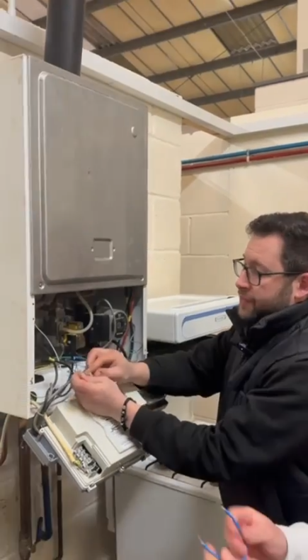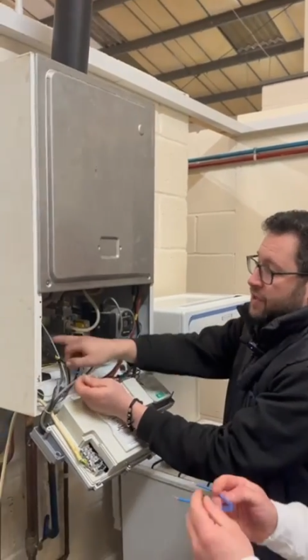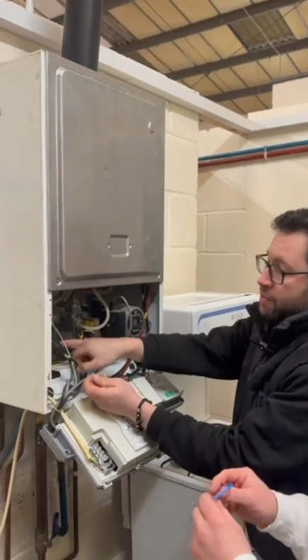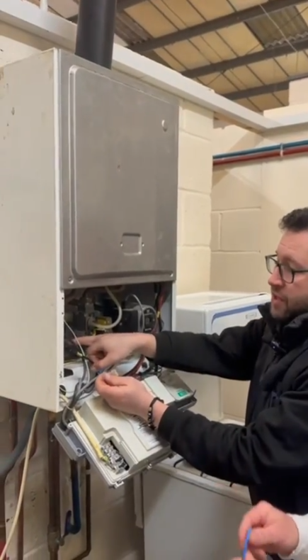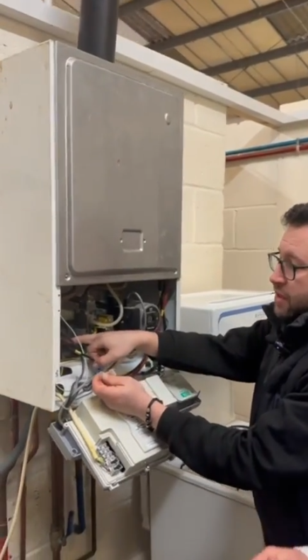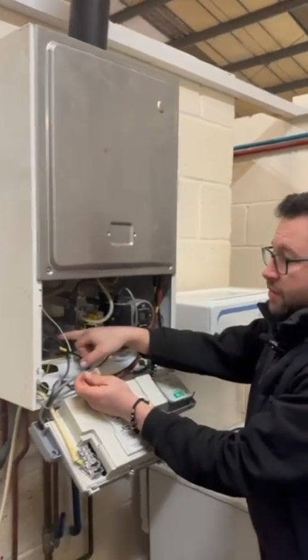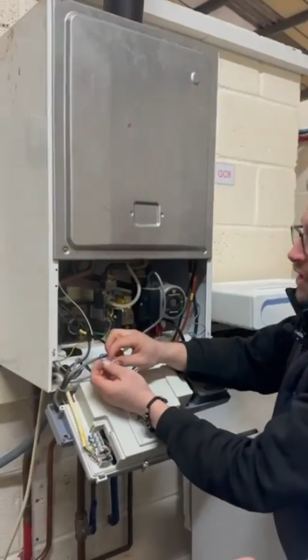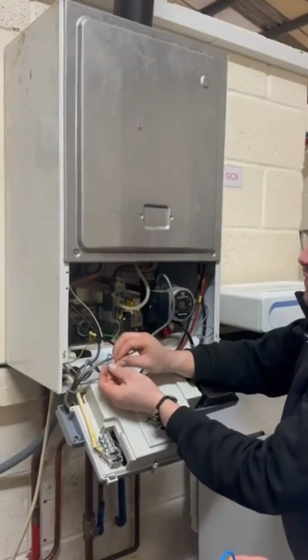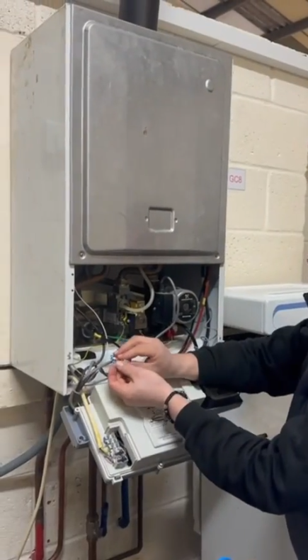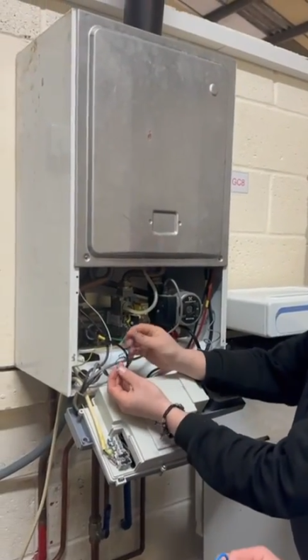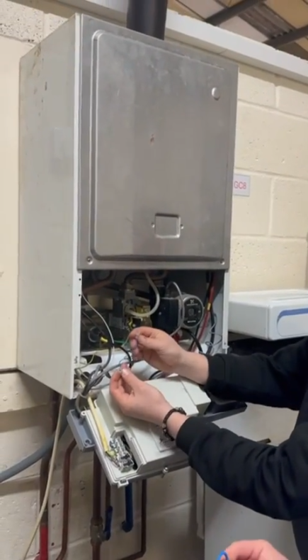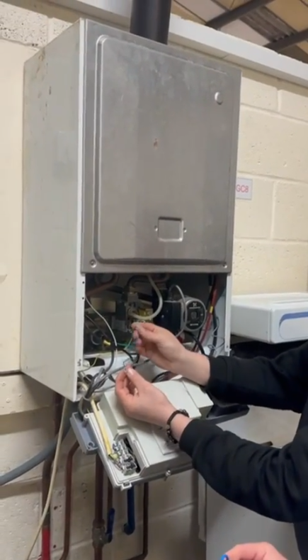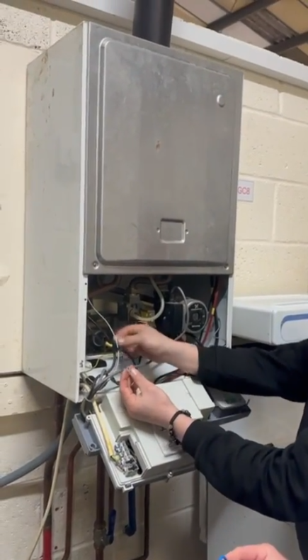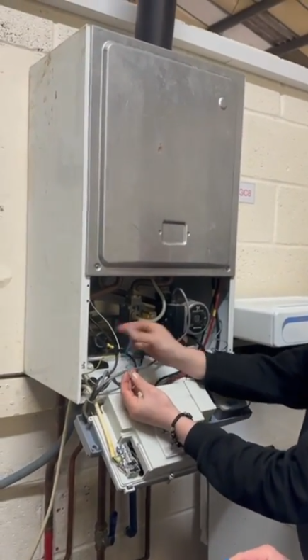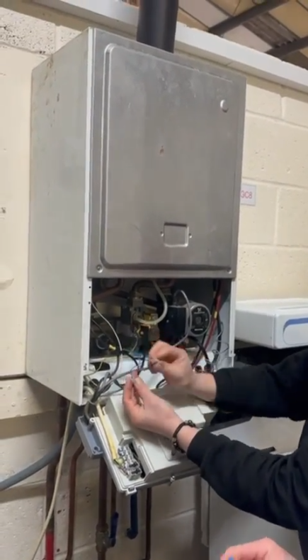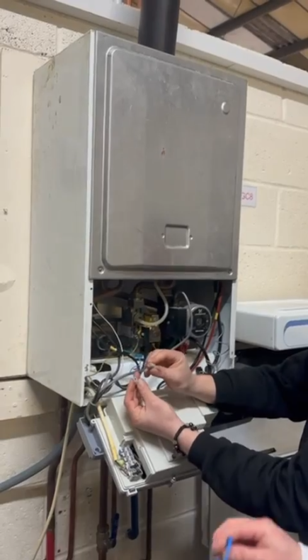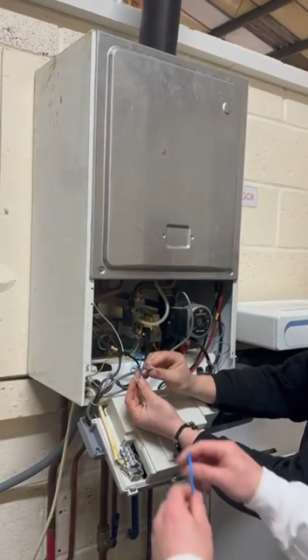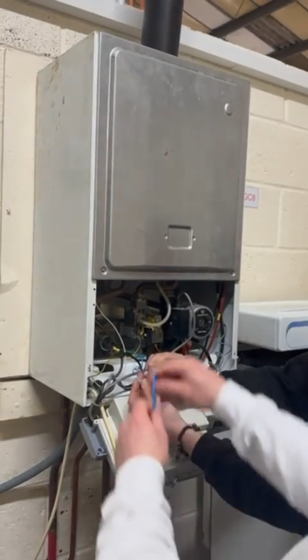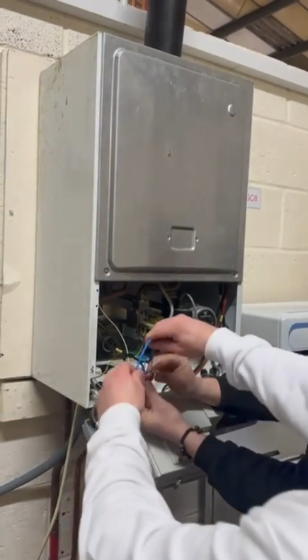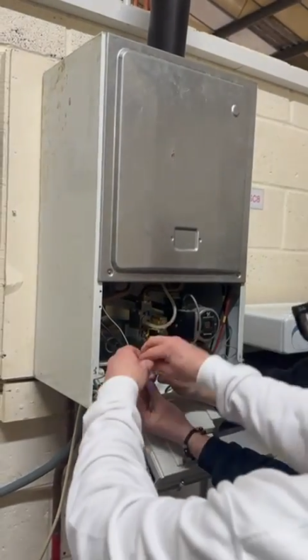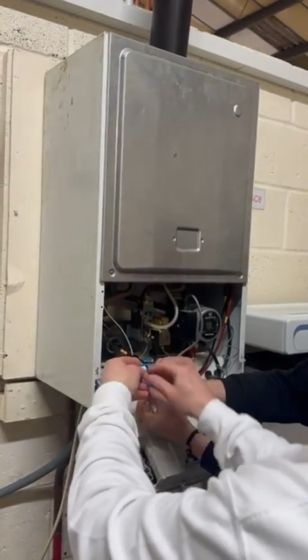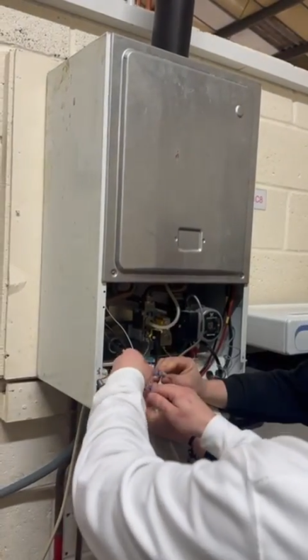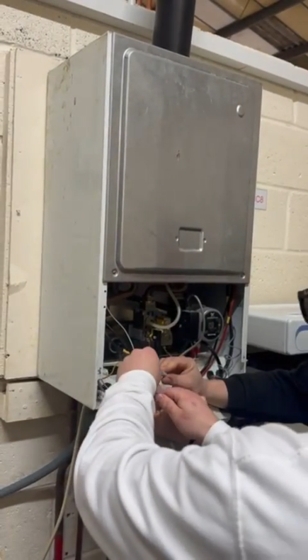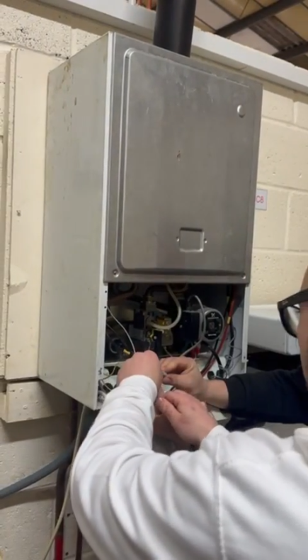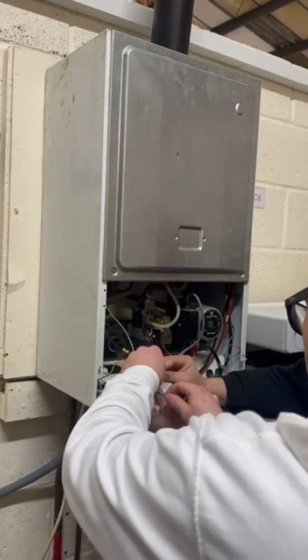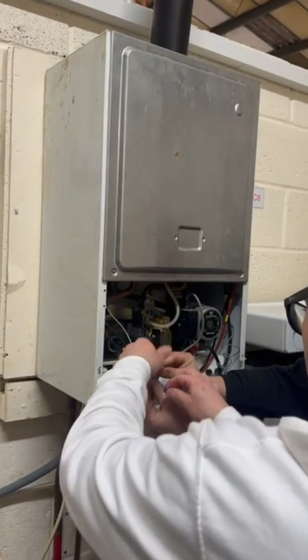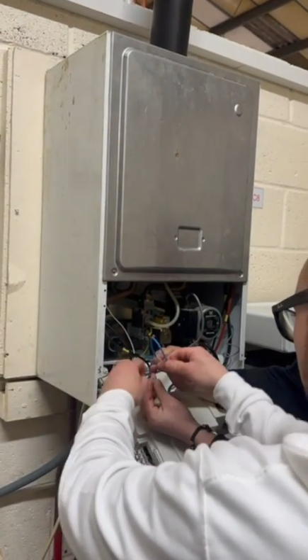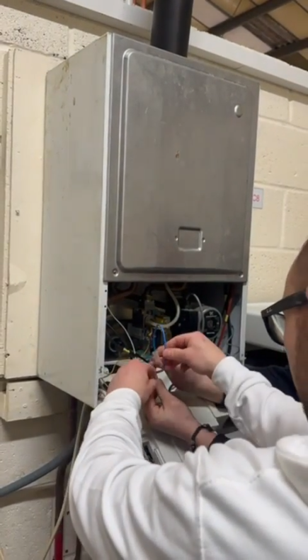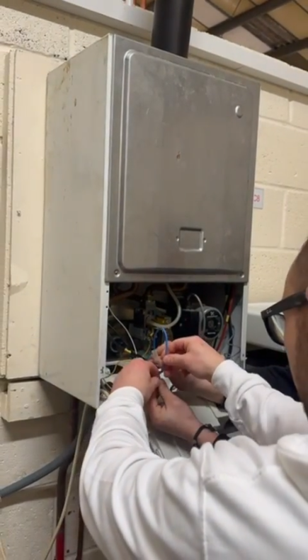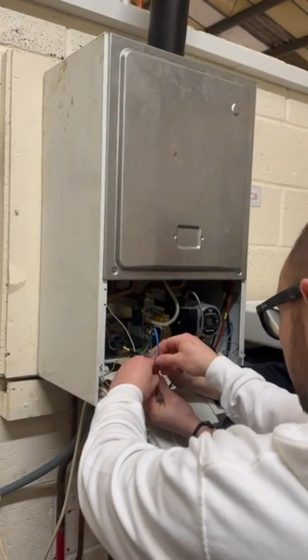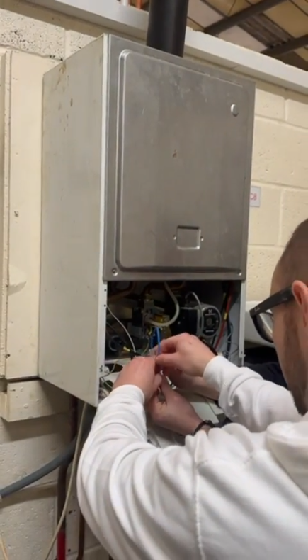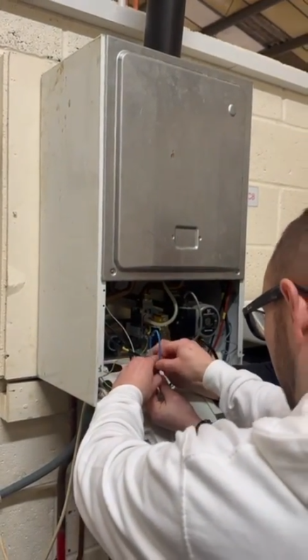So this is the pressure sensor. If that's faulty, we can see if it's electrical or mechanical. If we bridge these out, we're going to create a connection inside the boiler. It will trick the boiler into thinking that the sensor's okay.